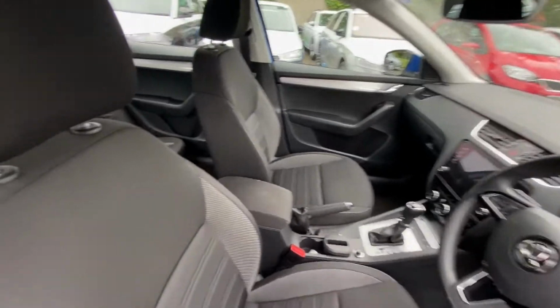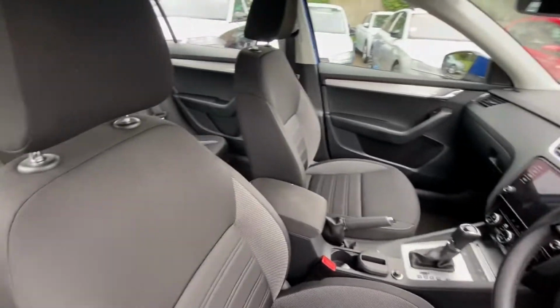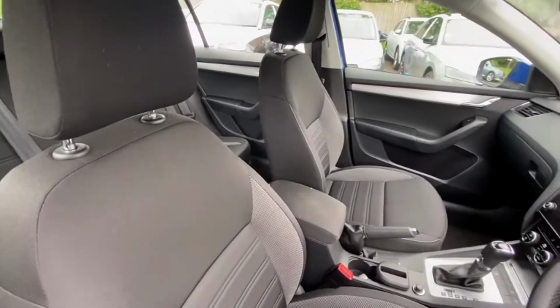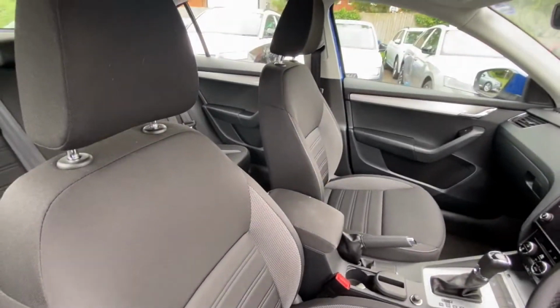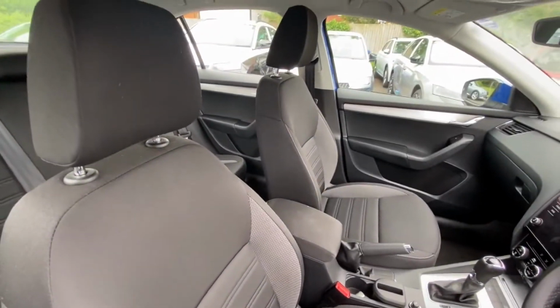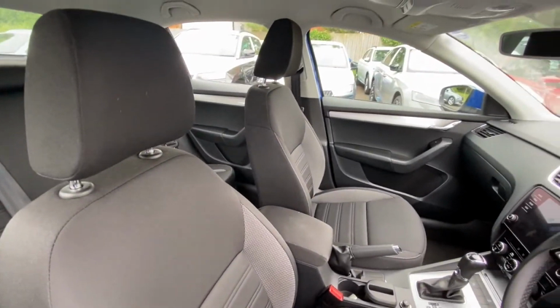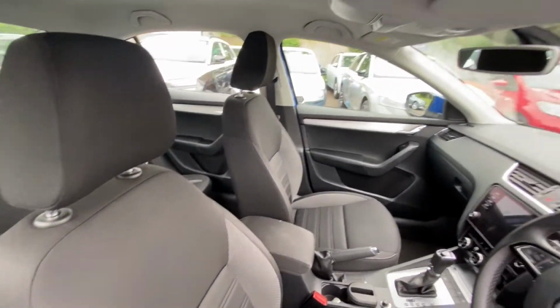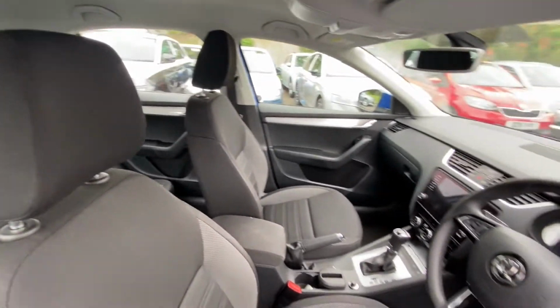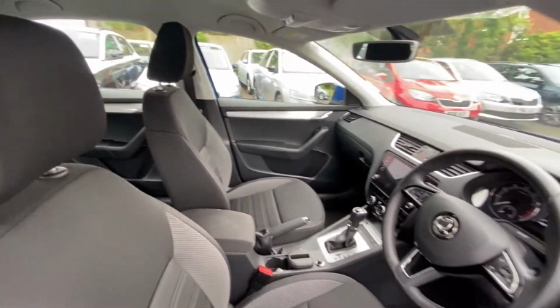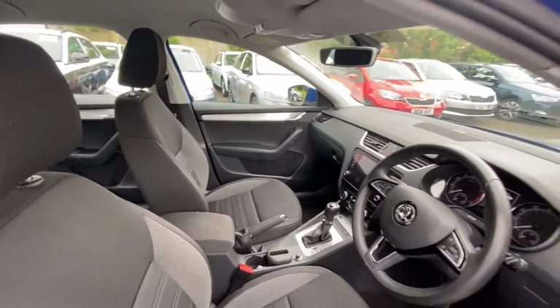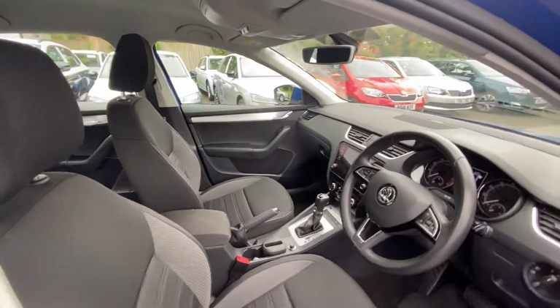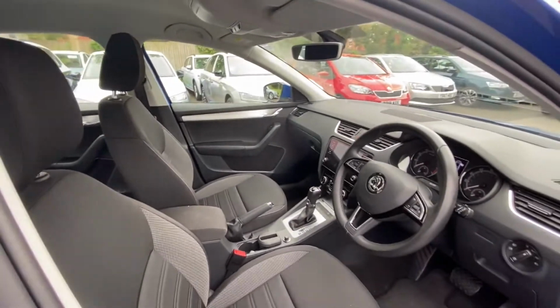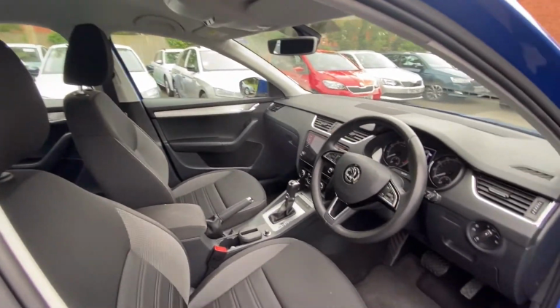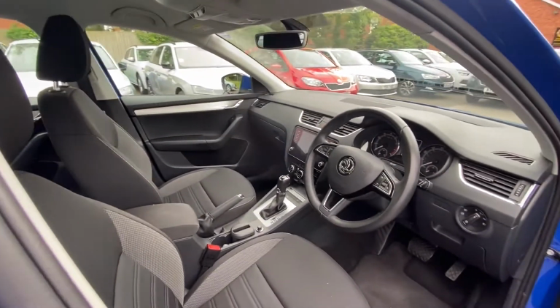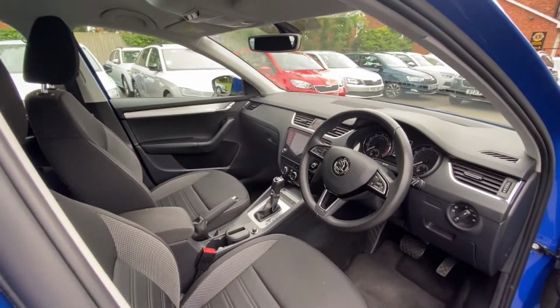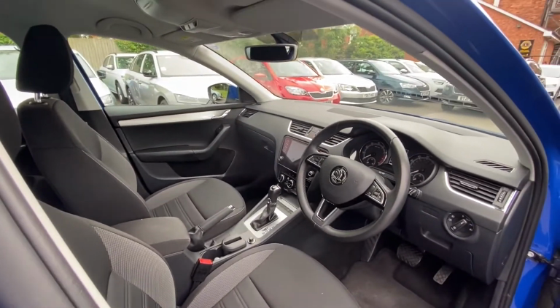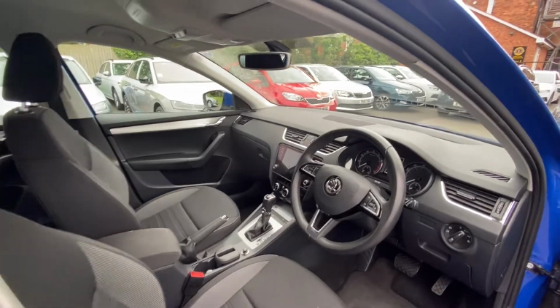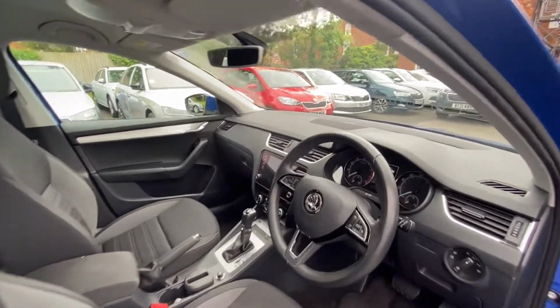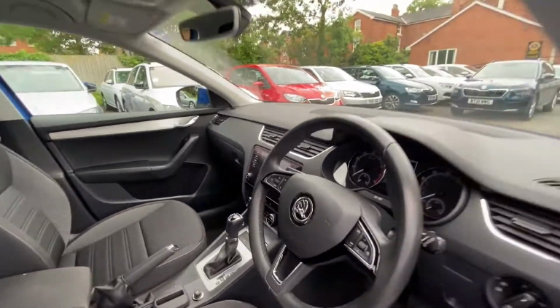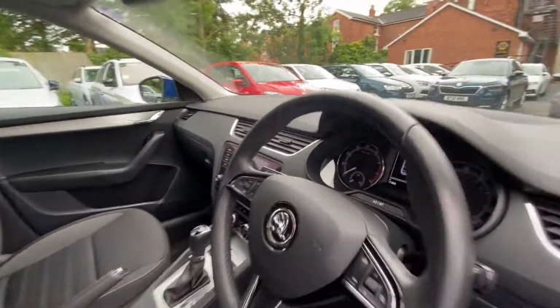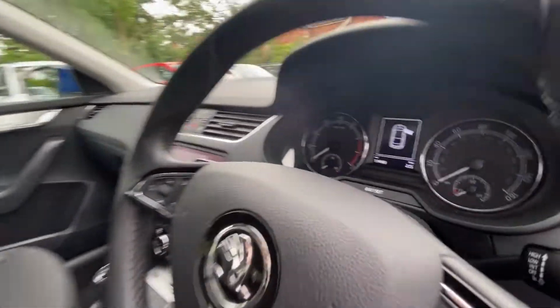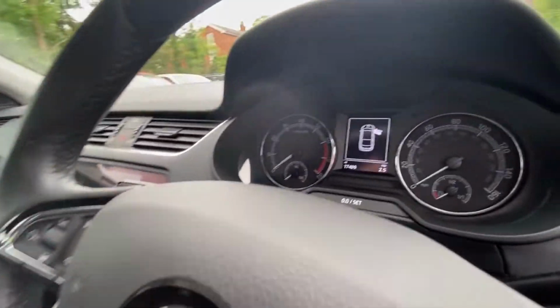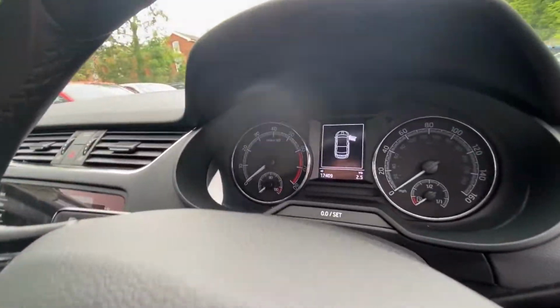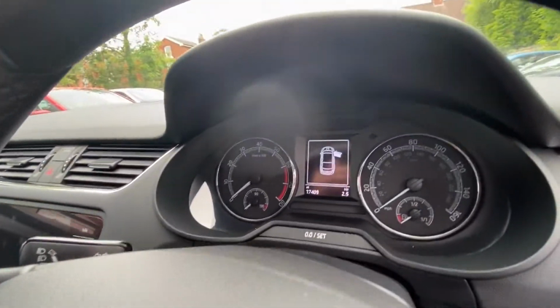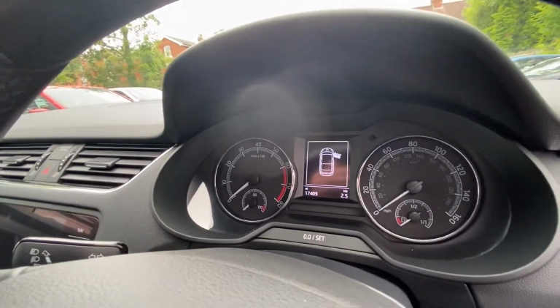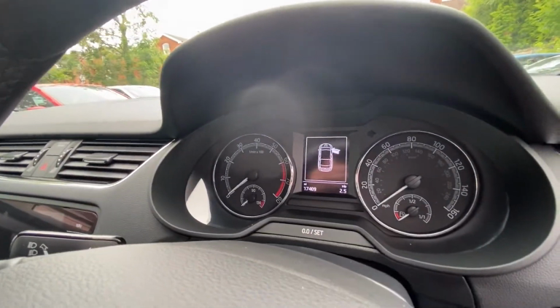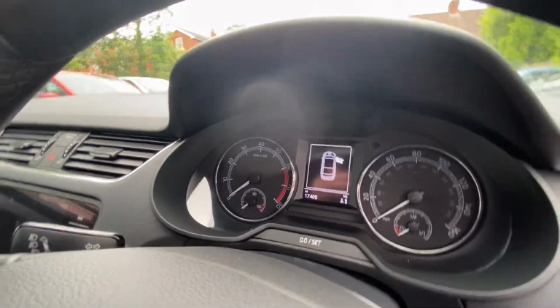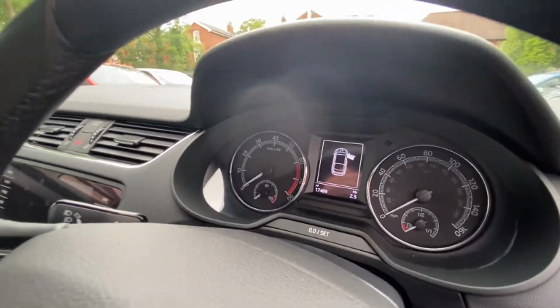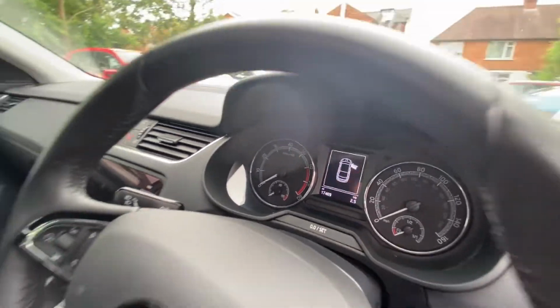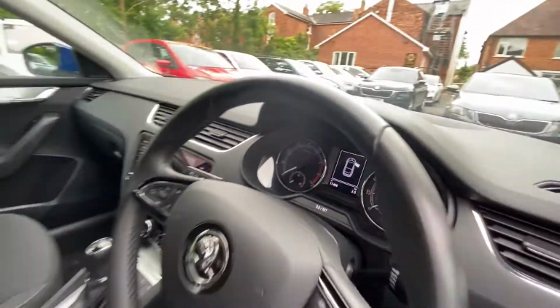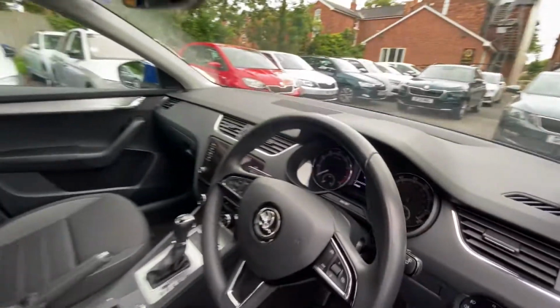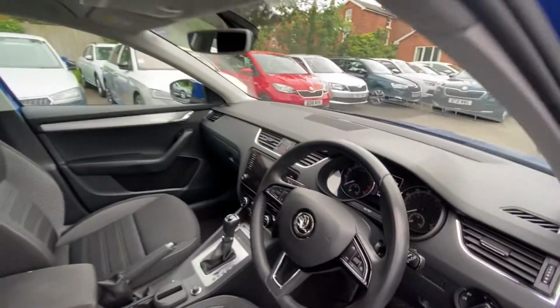Great design on the interior, nice and stylish — really nice look to it. Mileage is 17,409, so it's a nice low mileage.